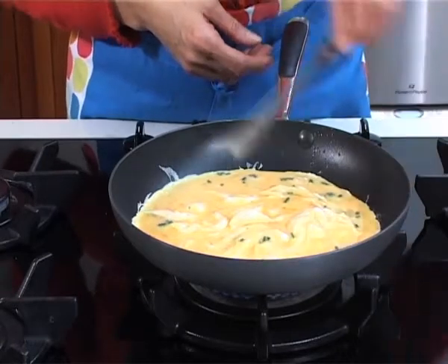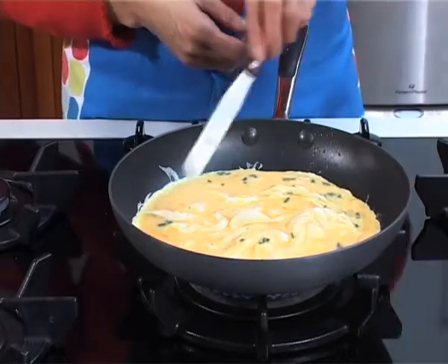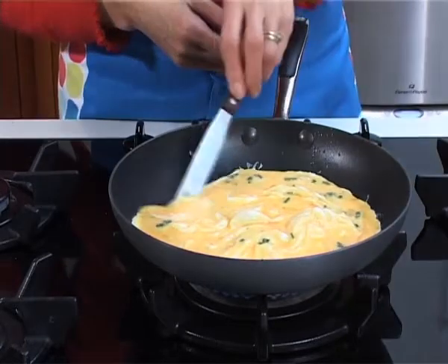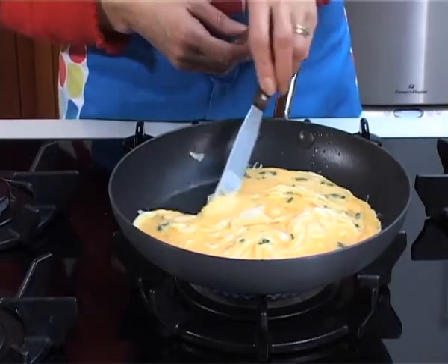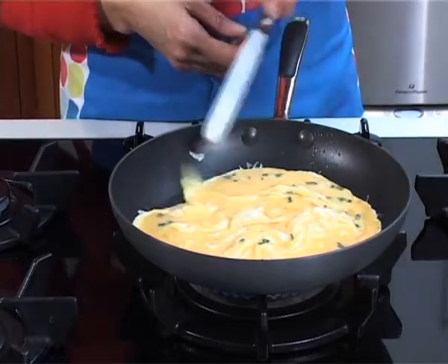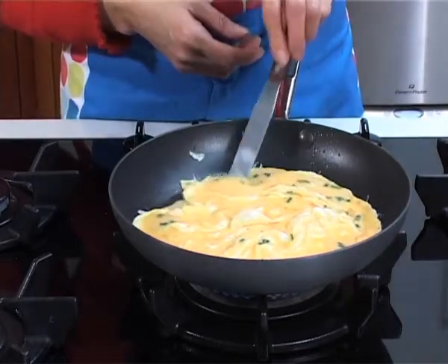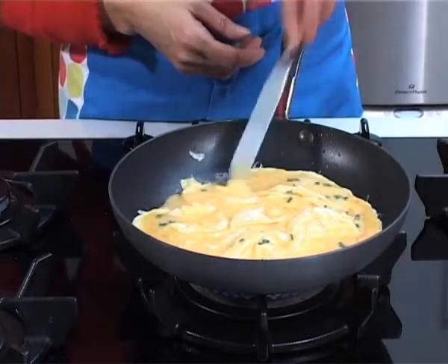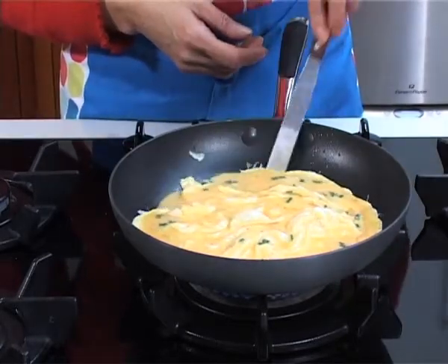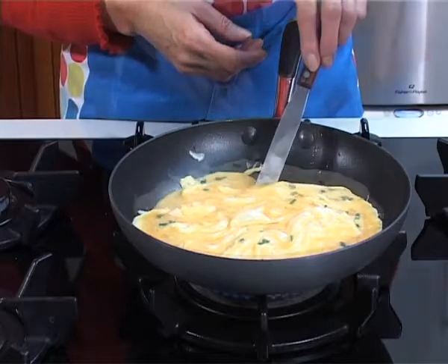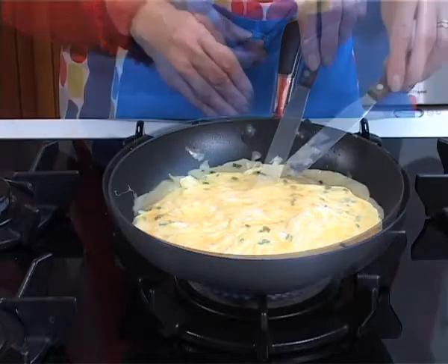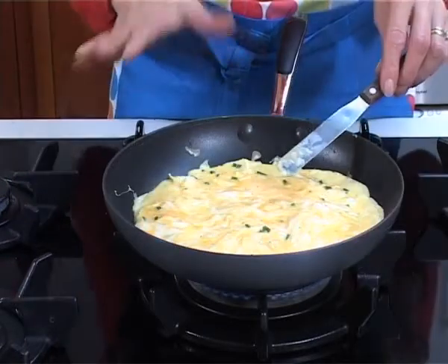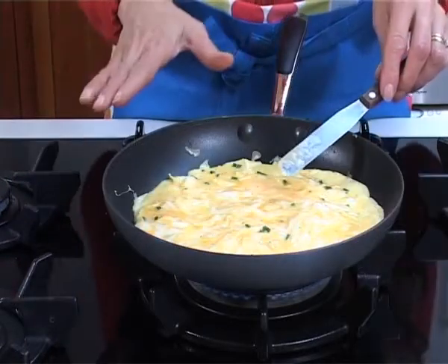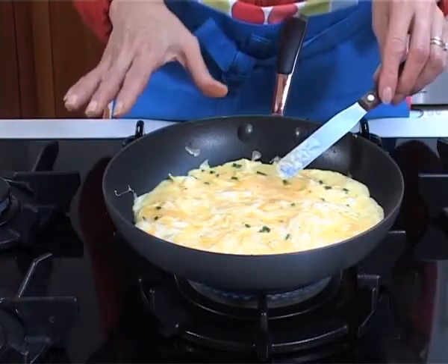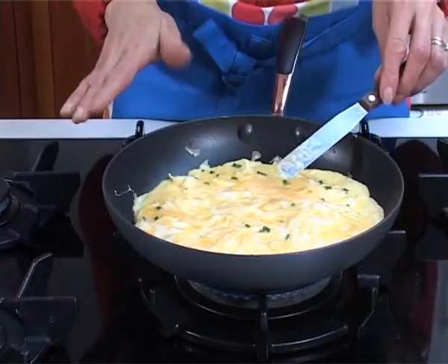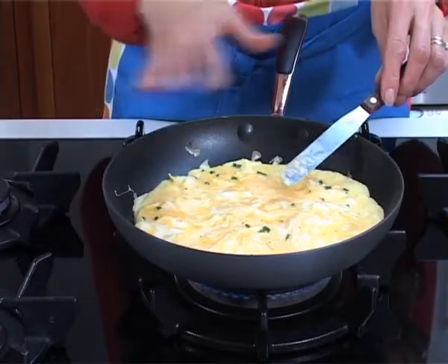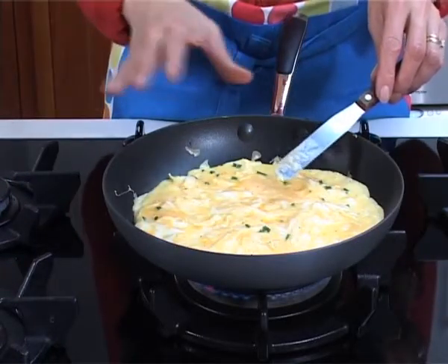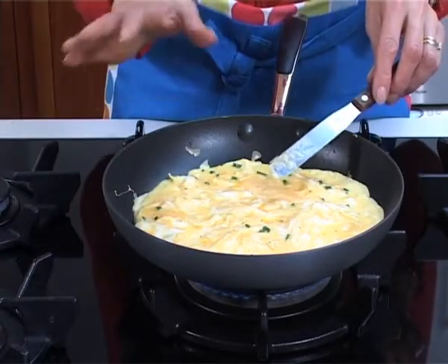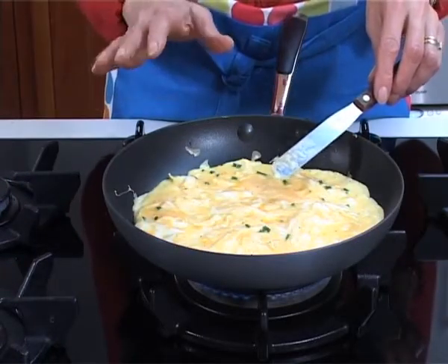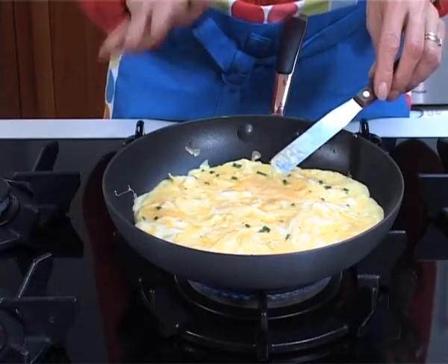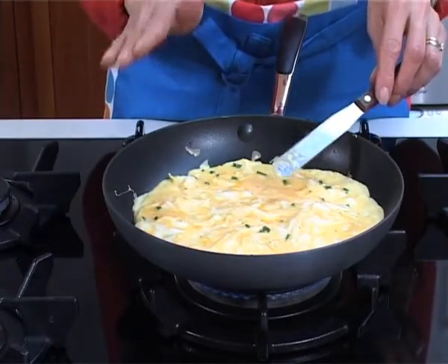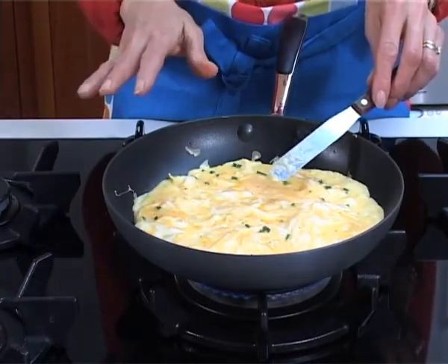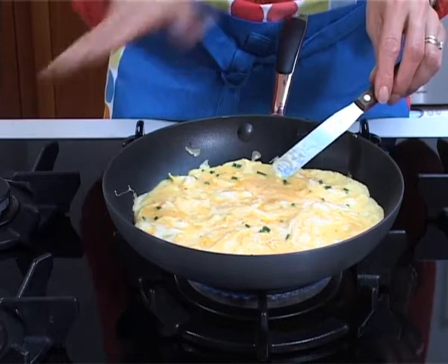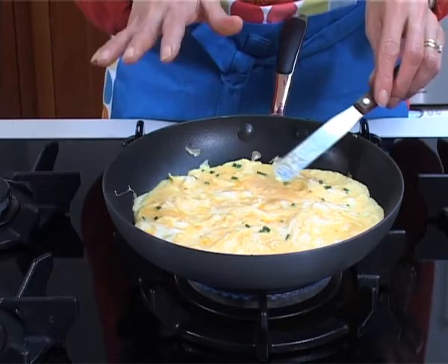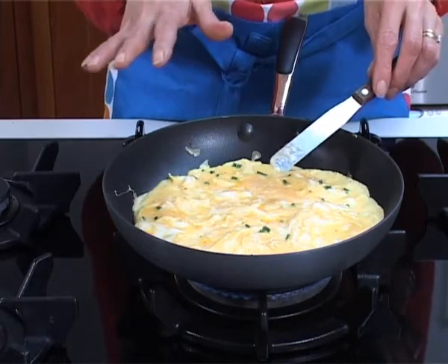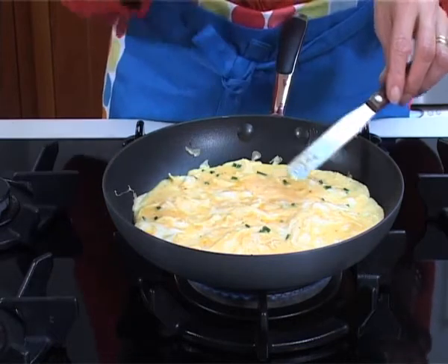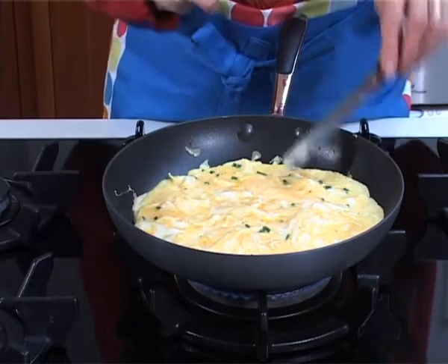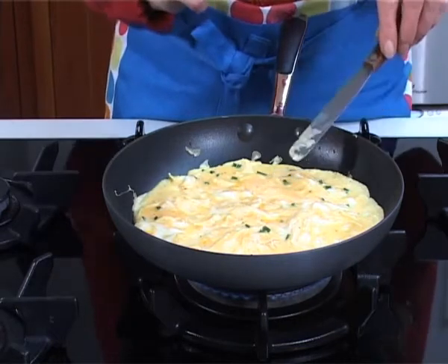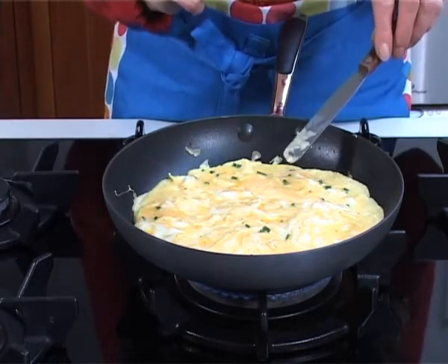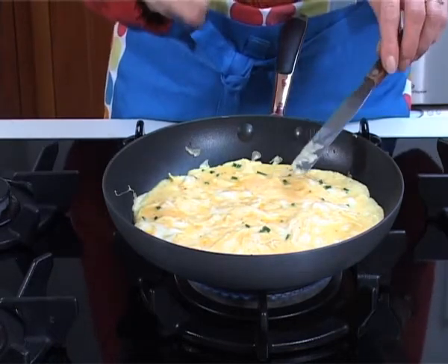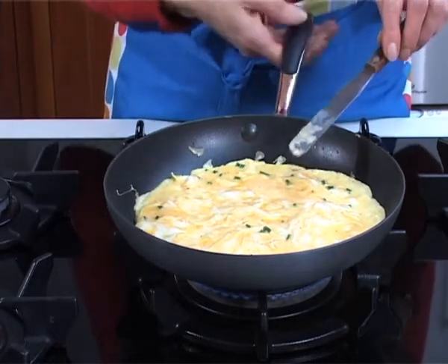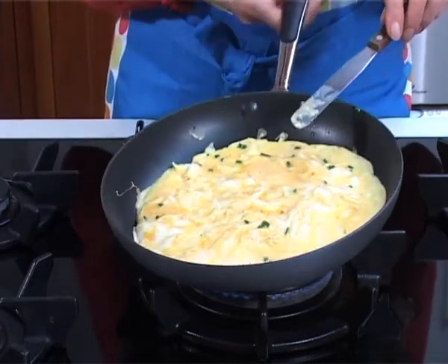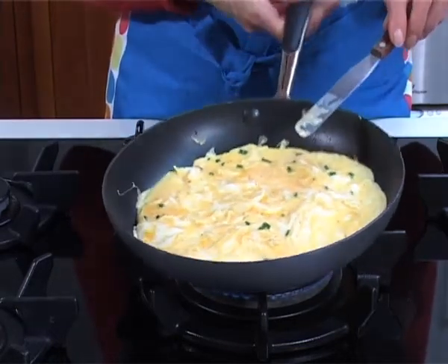I'm using a non-stick pan which makes life a lot easier. If you find that it isn't setting, if your omelette is really thick, you can always pop it under the grill just to finish off that surface.